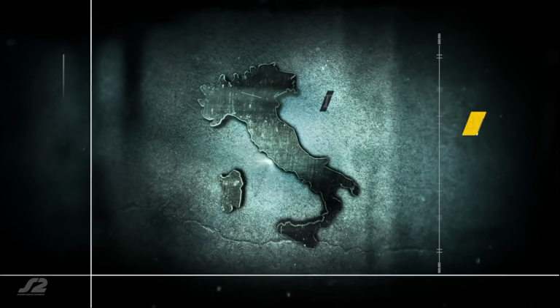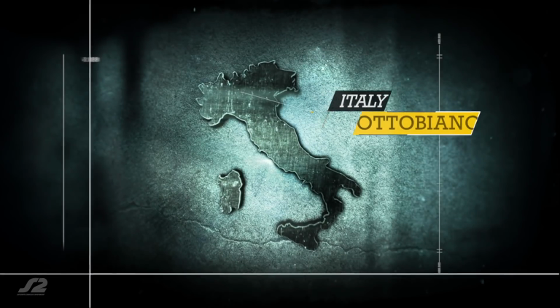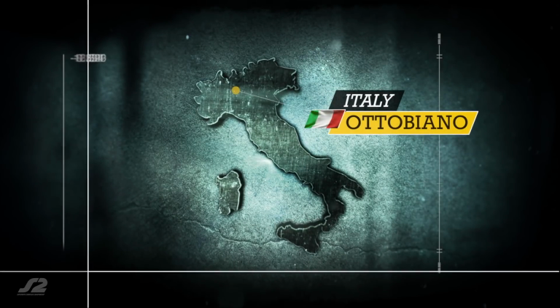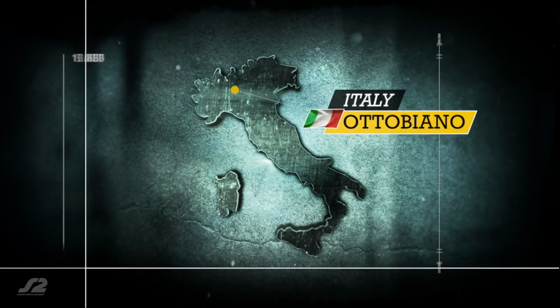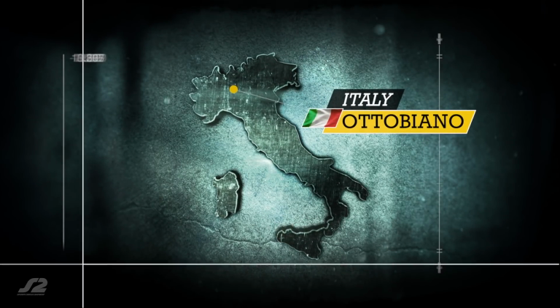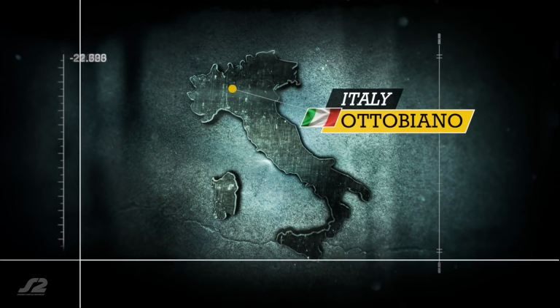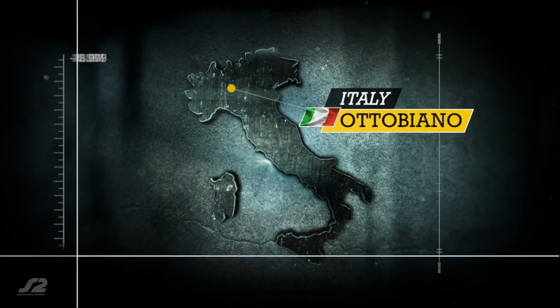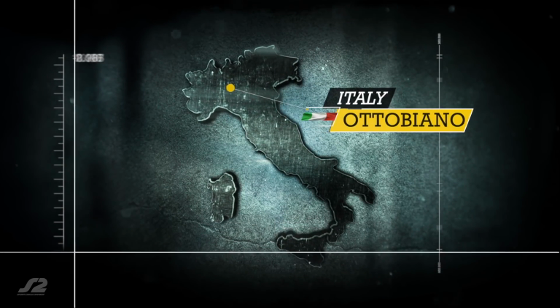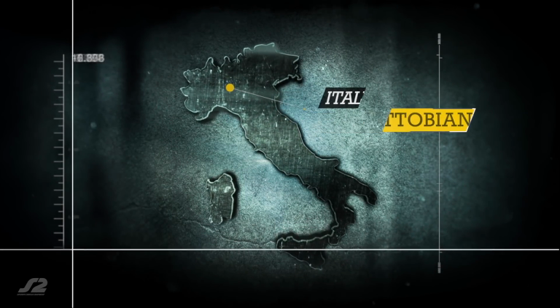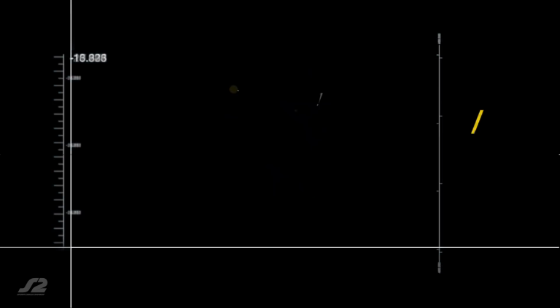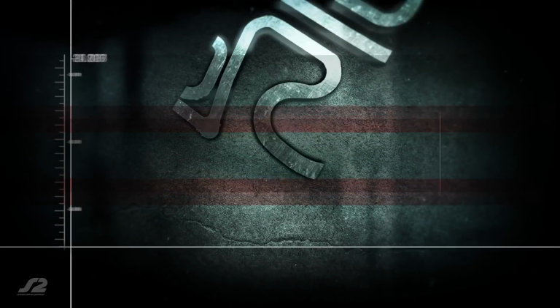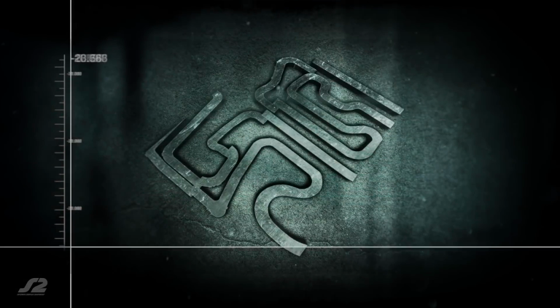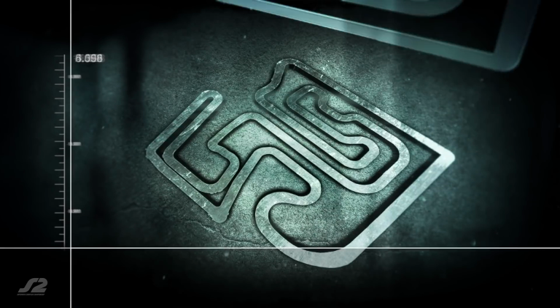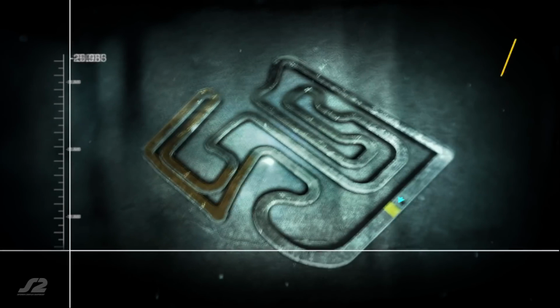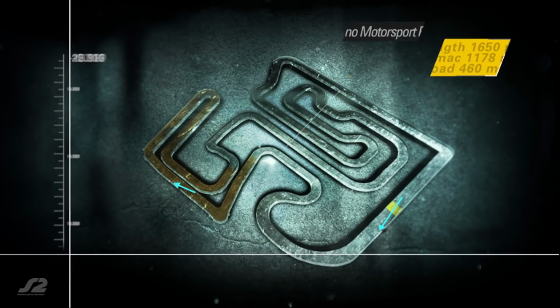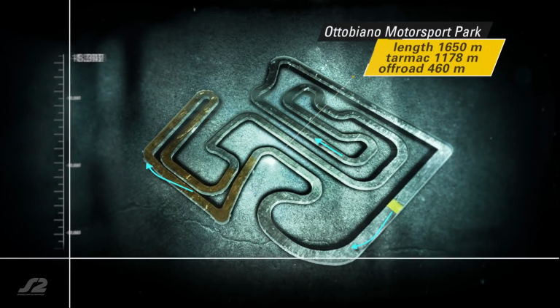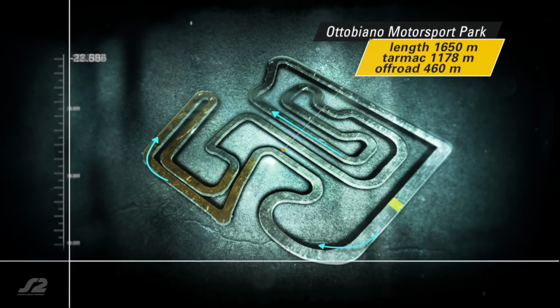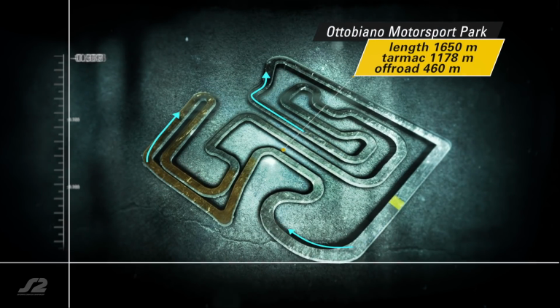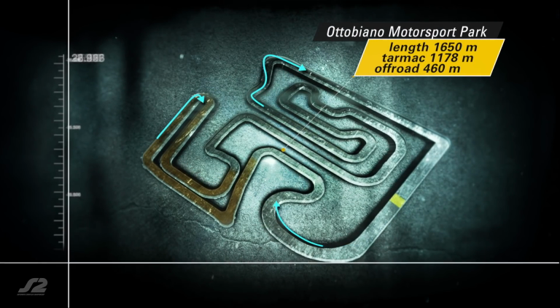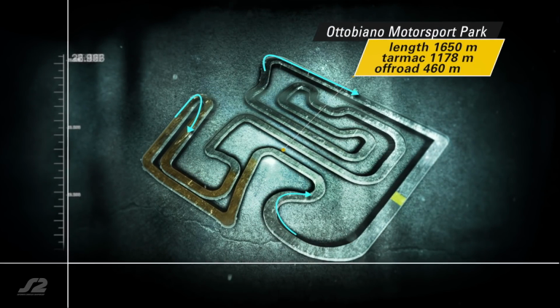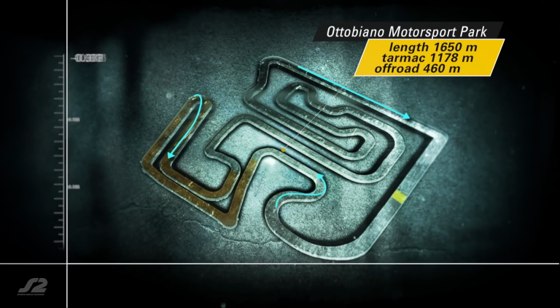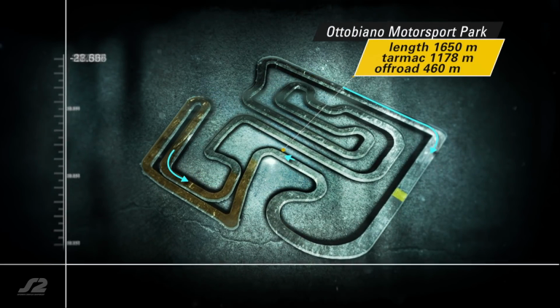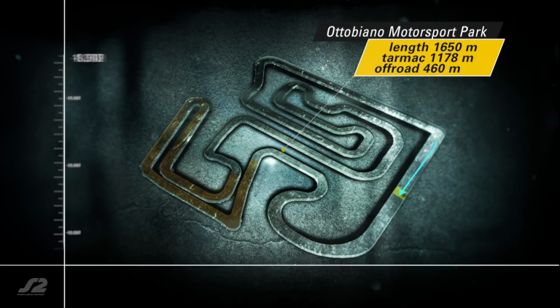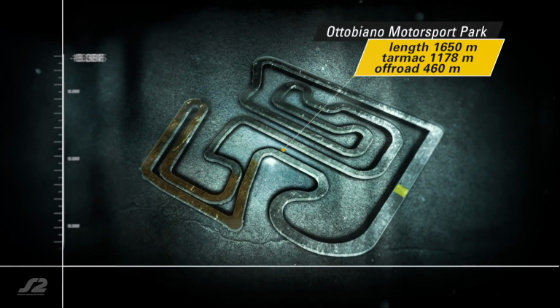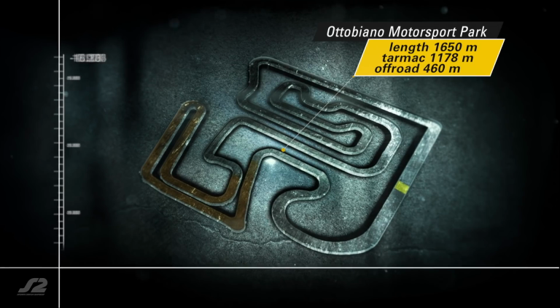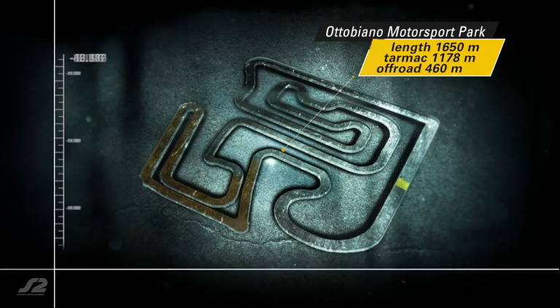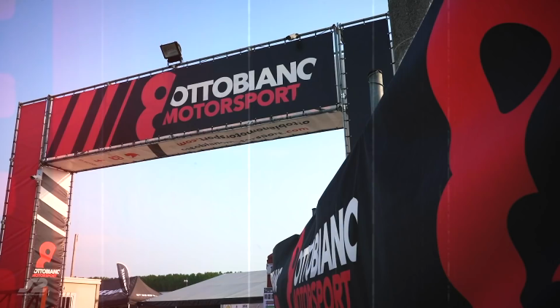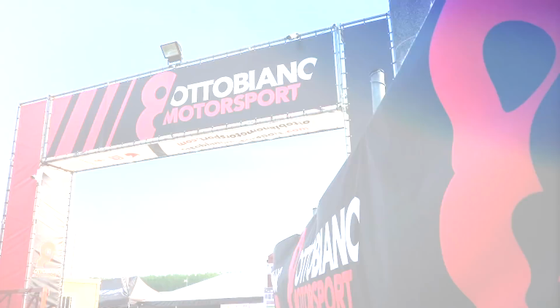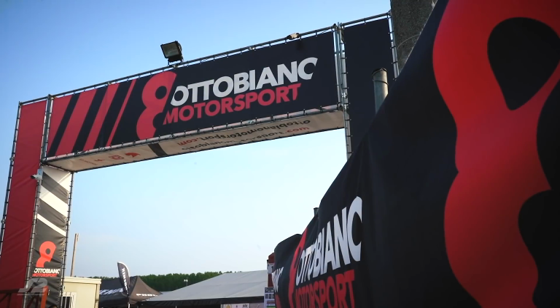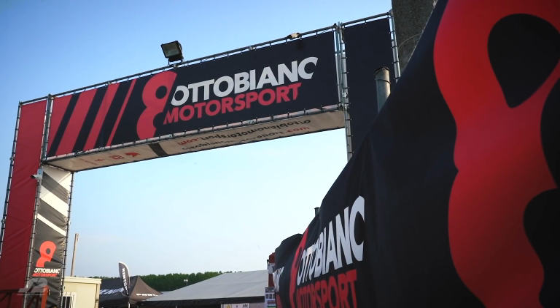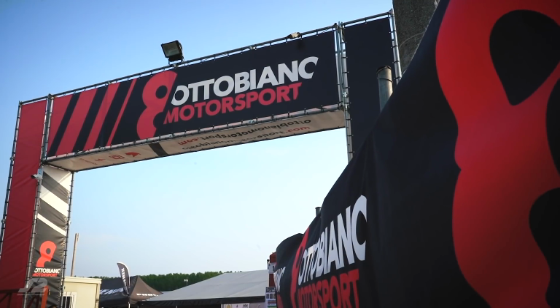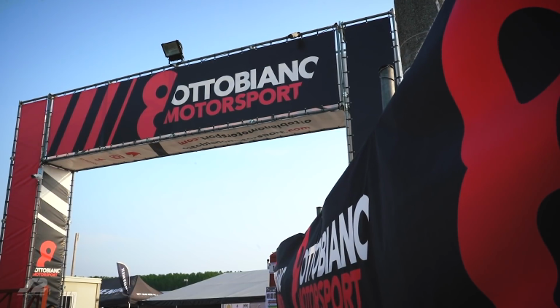Welcome to Ottobiano in Northern Italy, 45 kilometres south-west of Milan in Lombardy. After a long break, we're back with a new season, one where Thomas Scharrer of TM Racing Factory team is the defending champion.